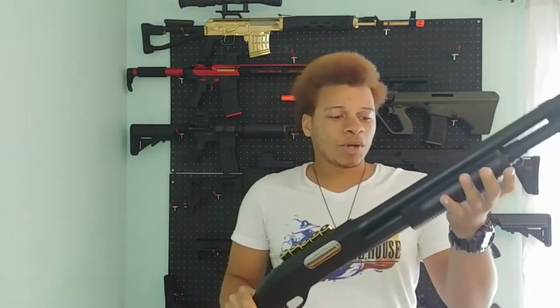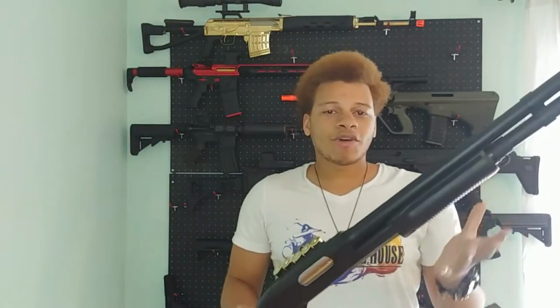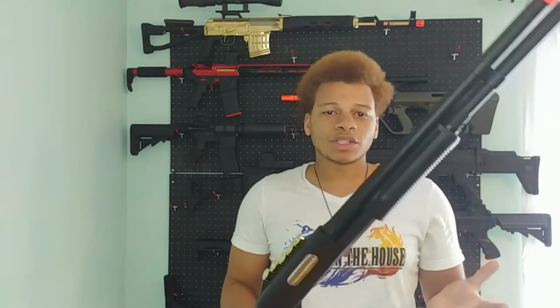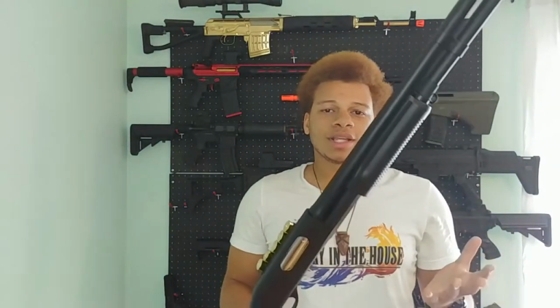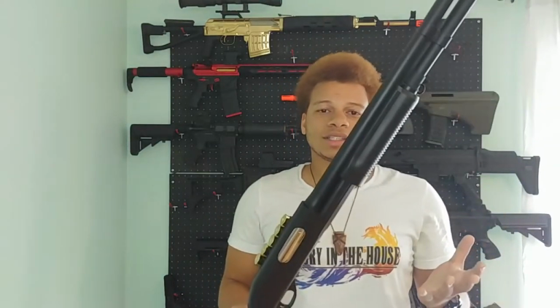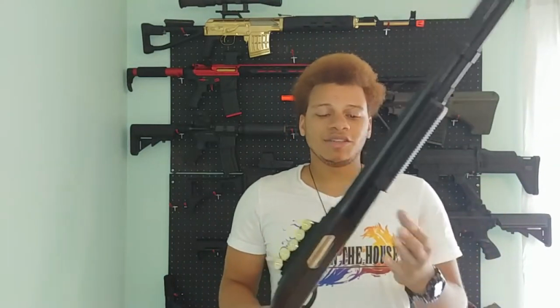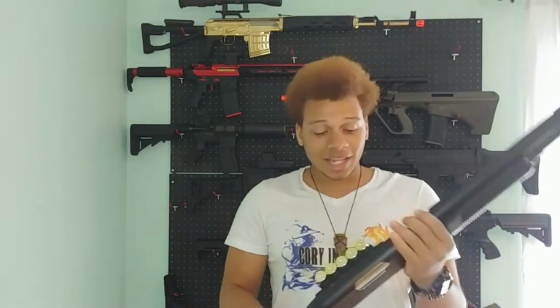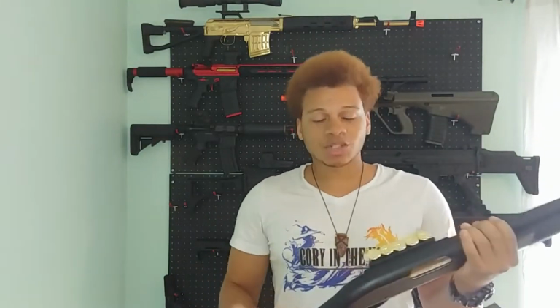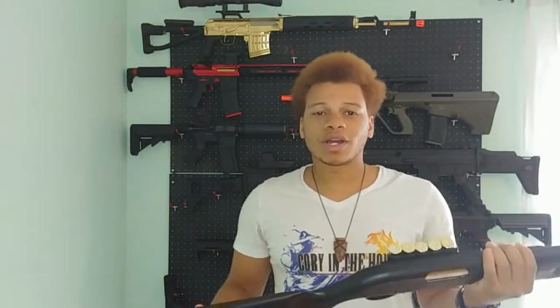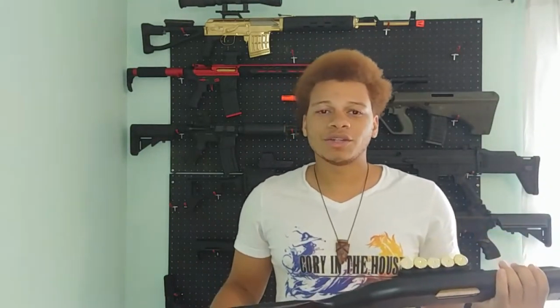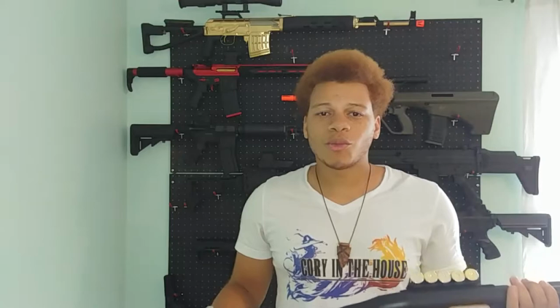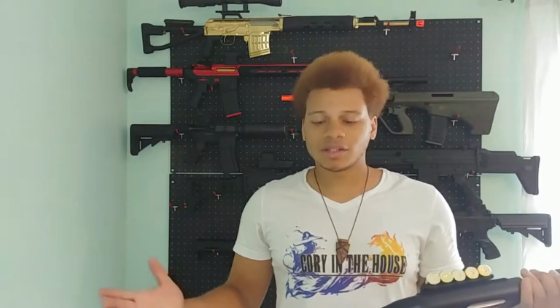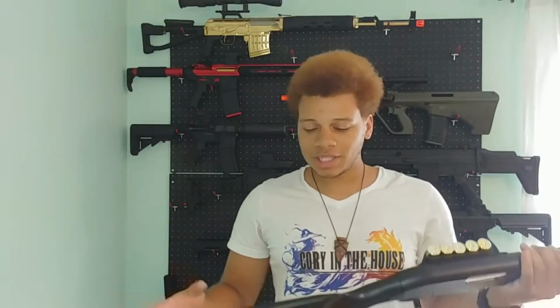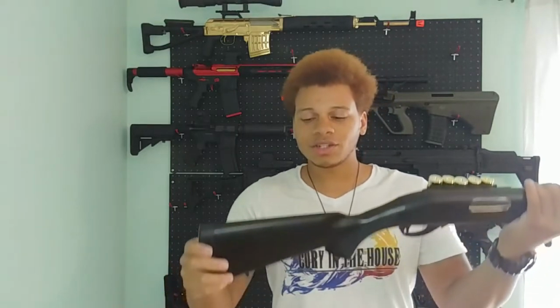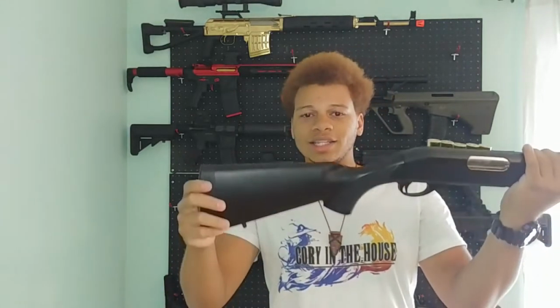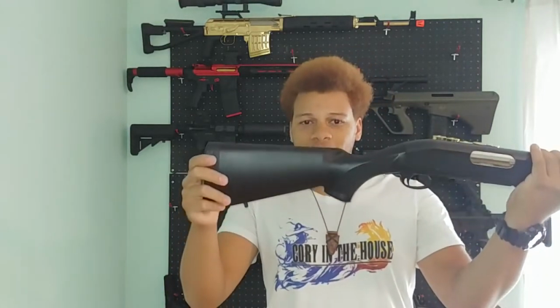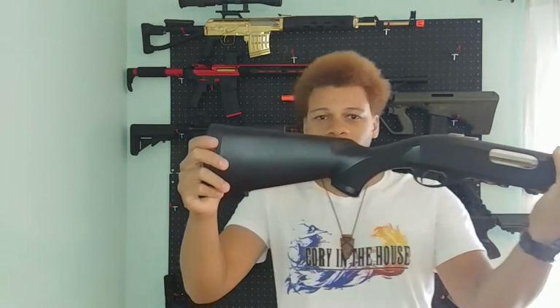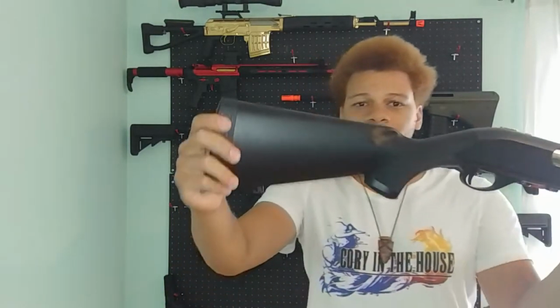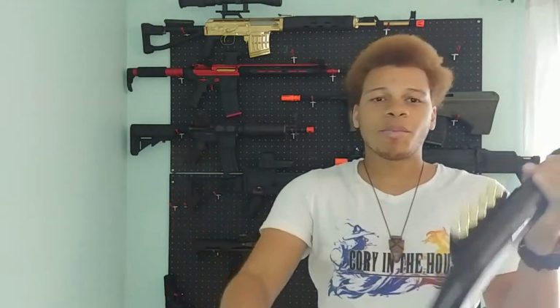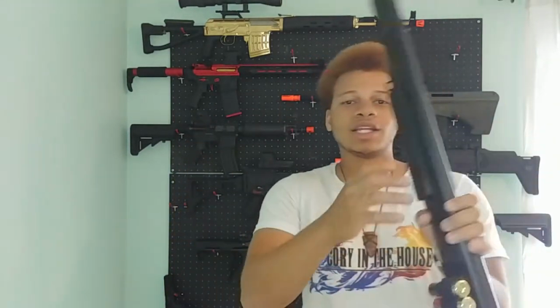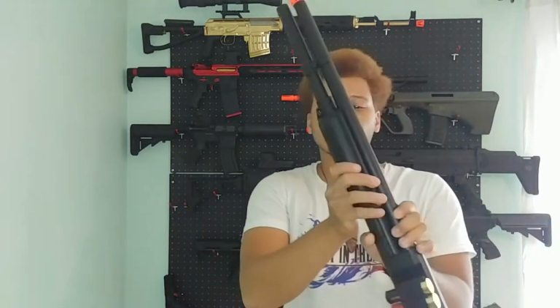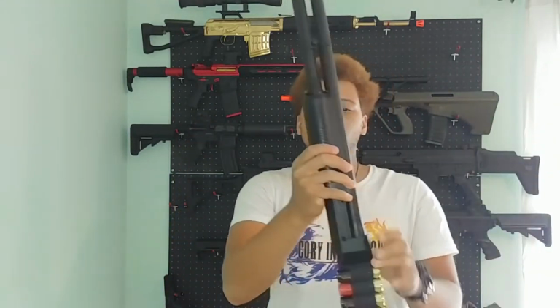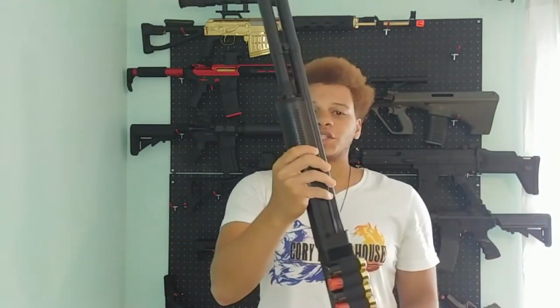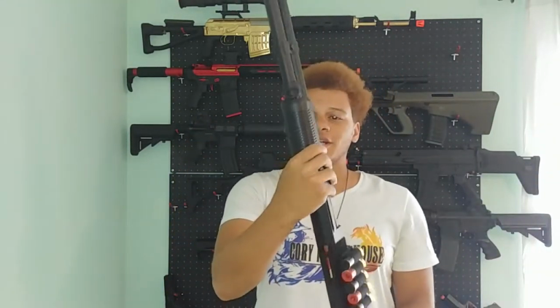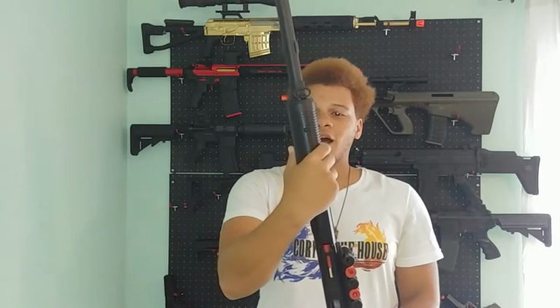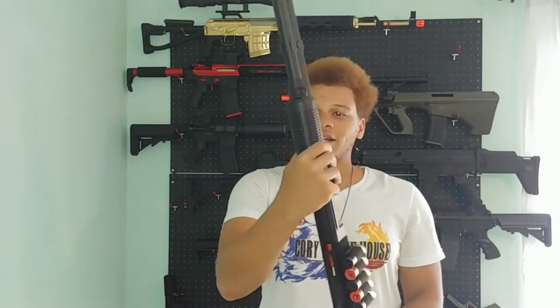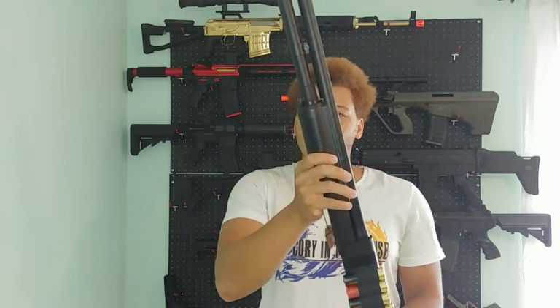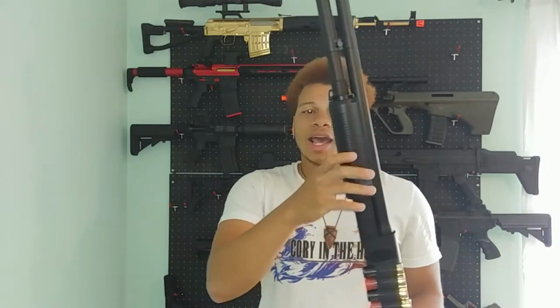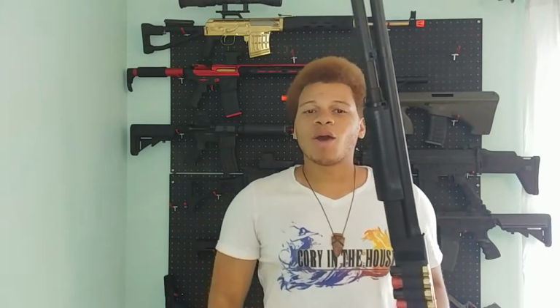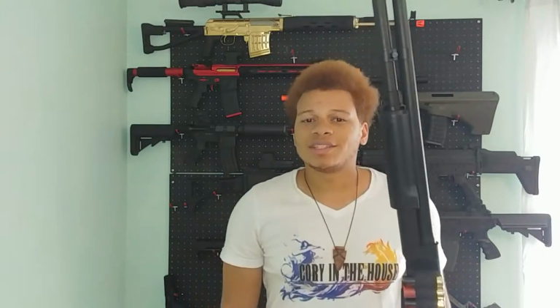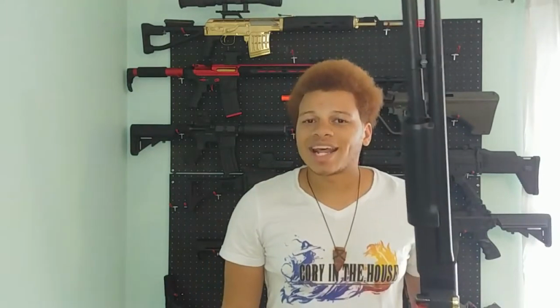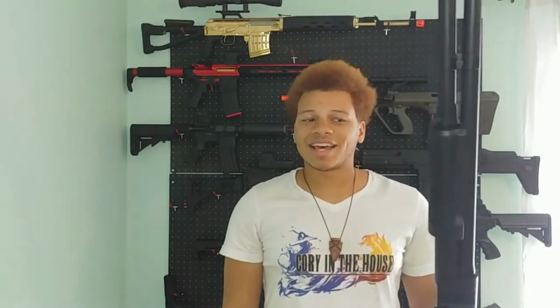But if I was to make this even less tactical, what could I do? Well, you see, it's still got this nice black polycarbonate furniture on it and I want it to not have that.